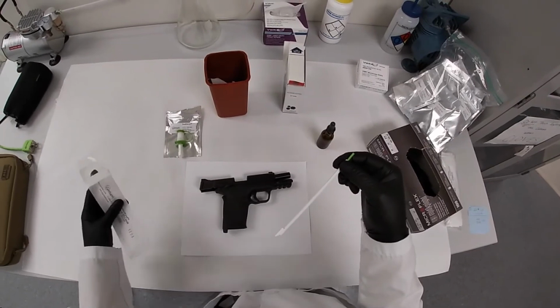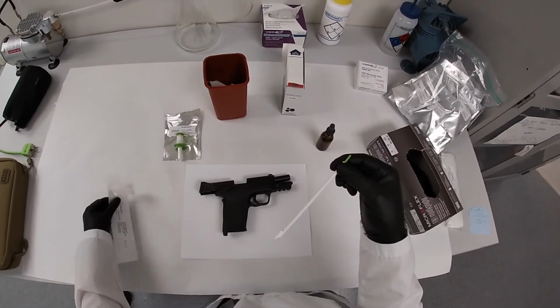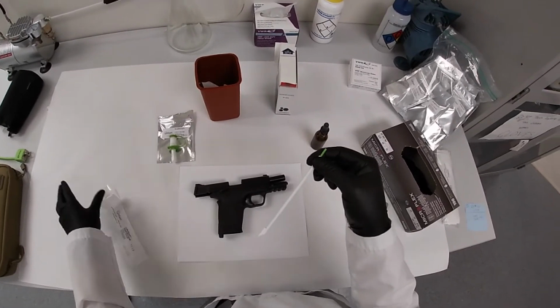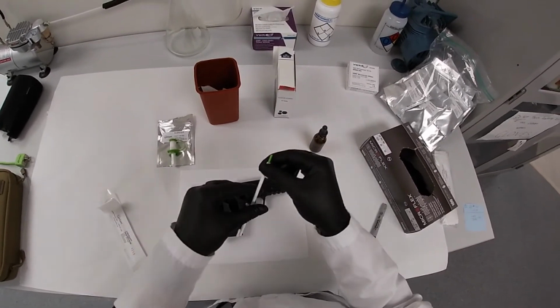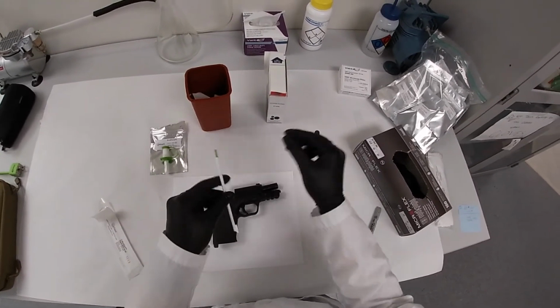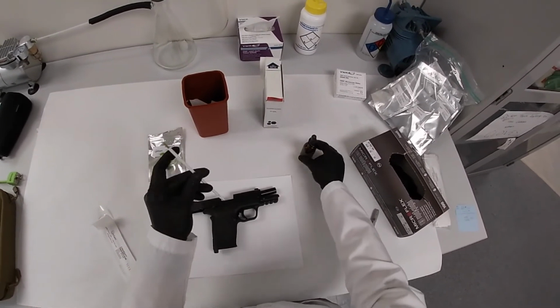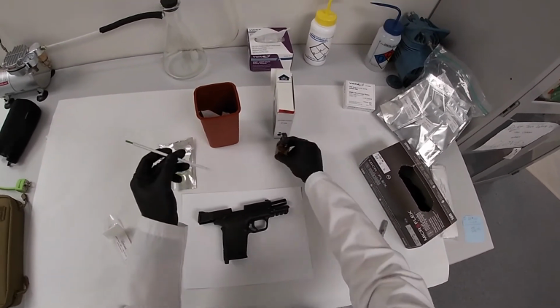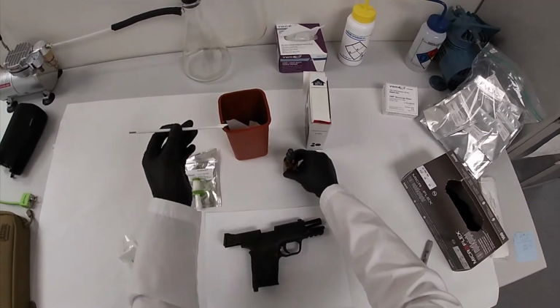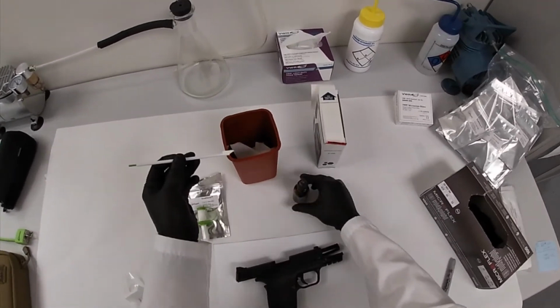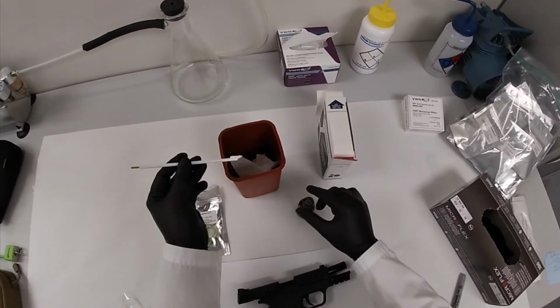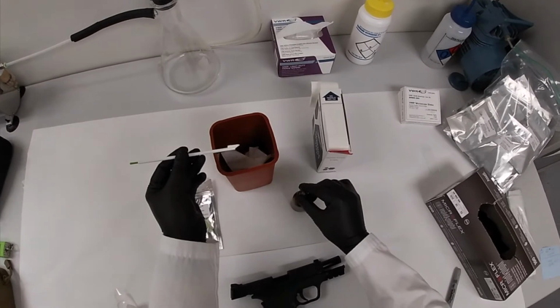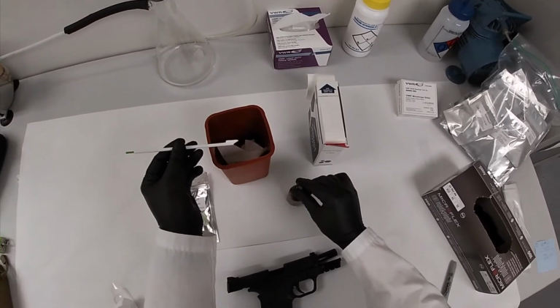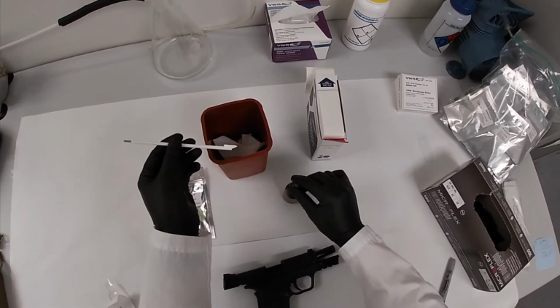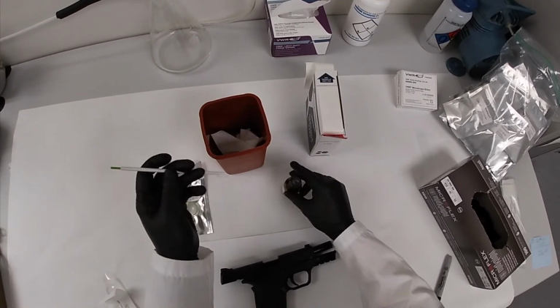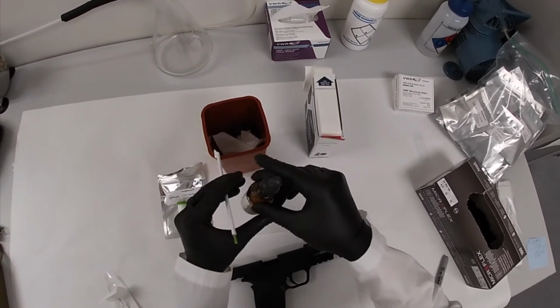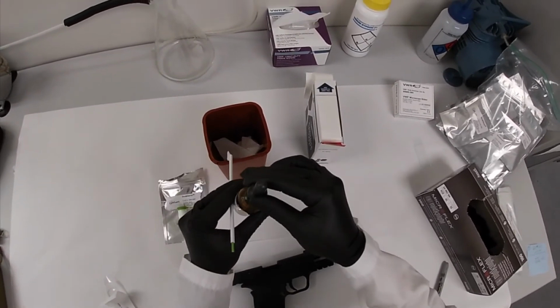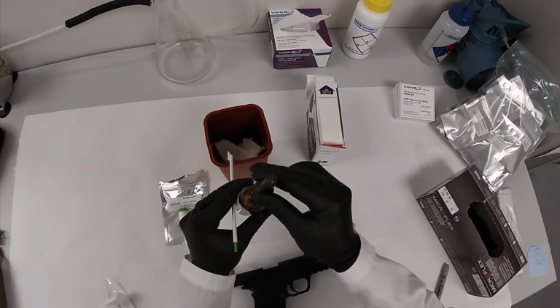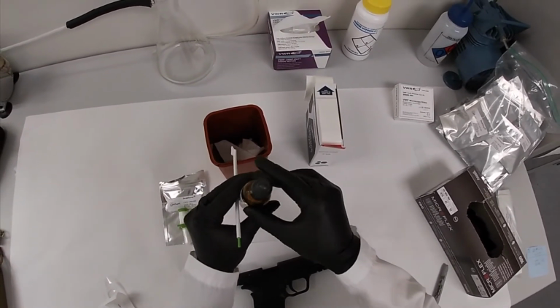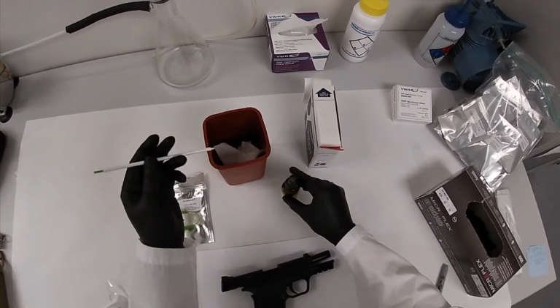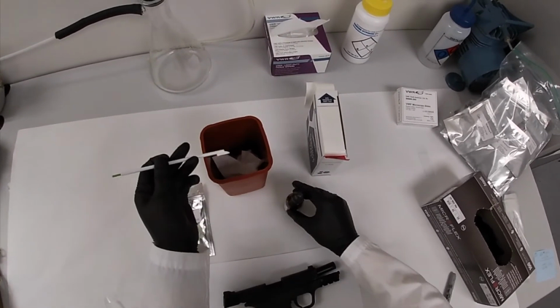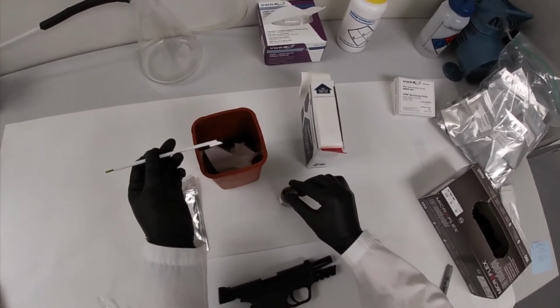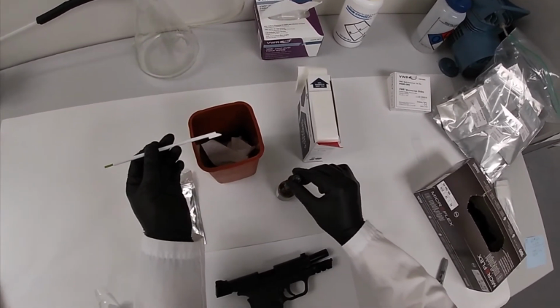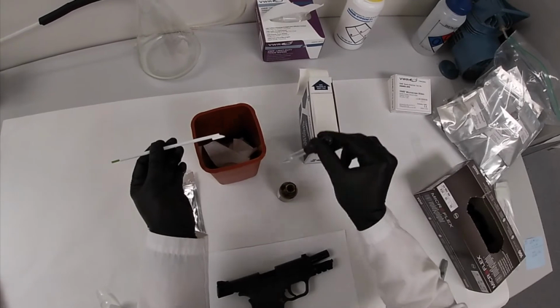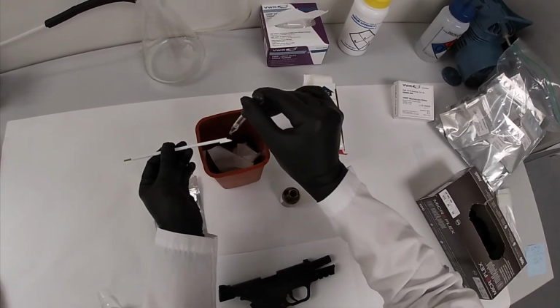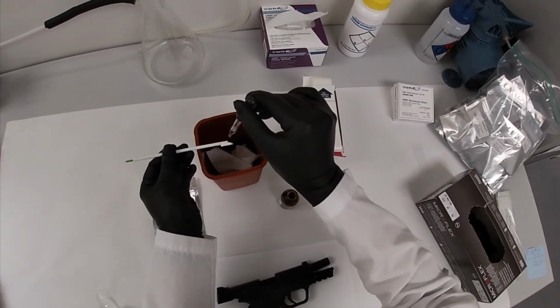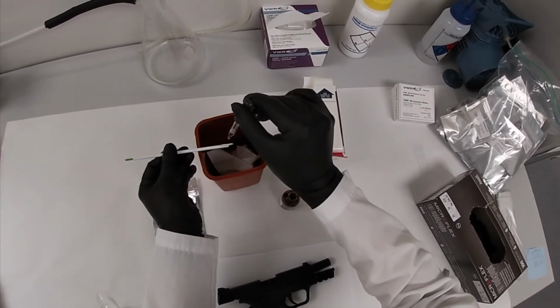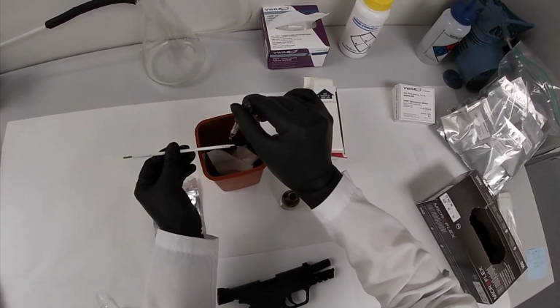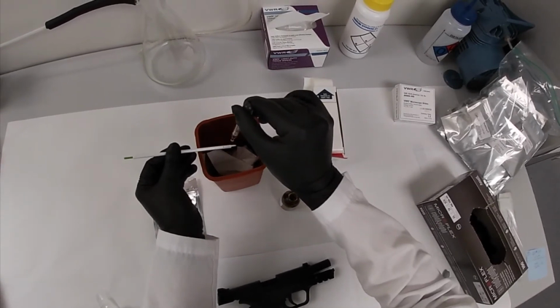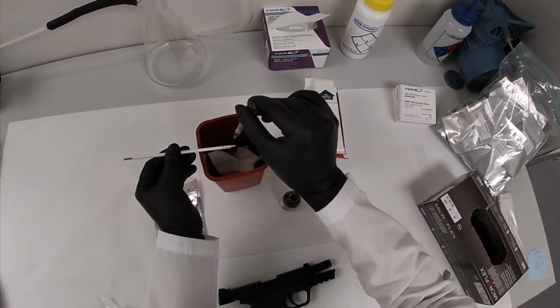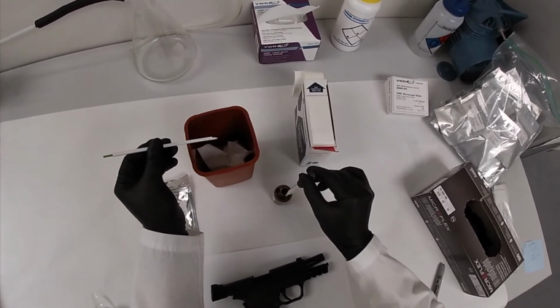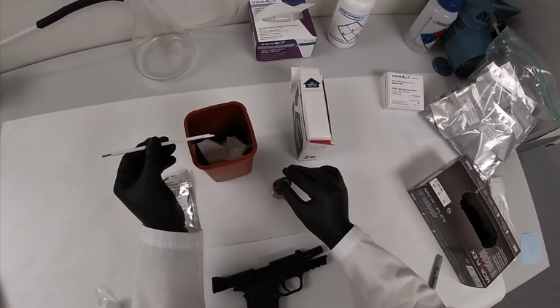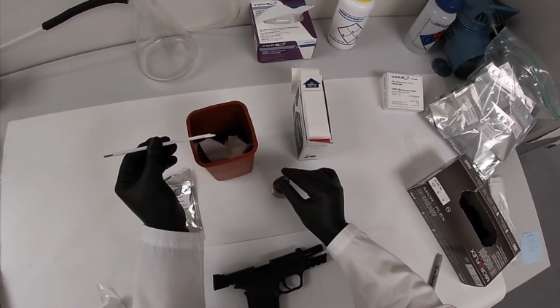If your application requires a wet swab, place a wetting agent like distilled water or 2% SDS from an ampoule on the edge of the swab. Be sure to only apply one drop of water when wetting the swab.